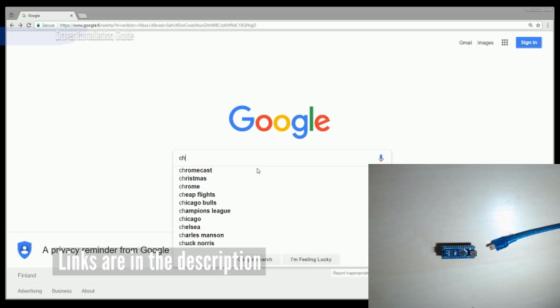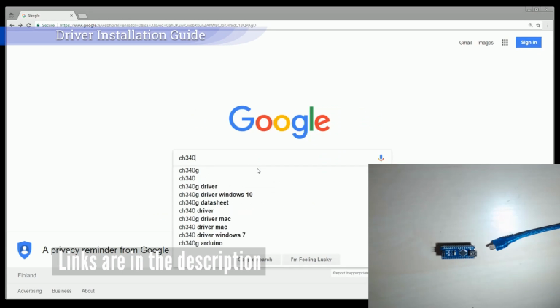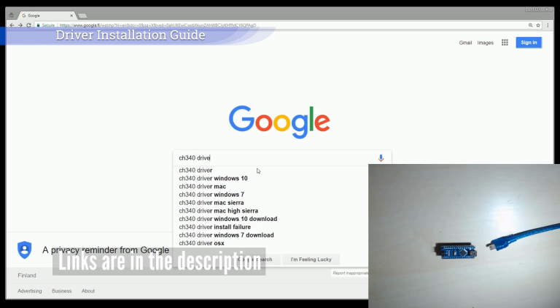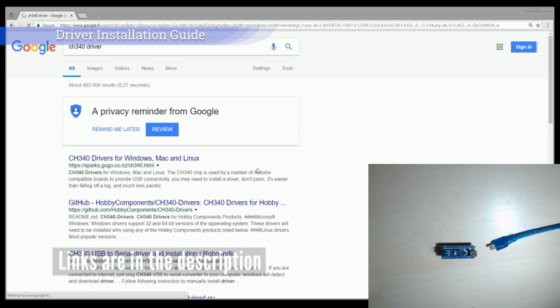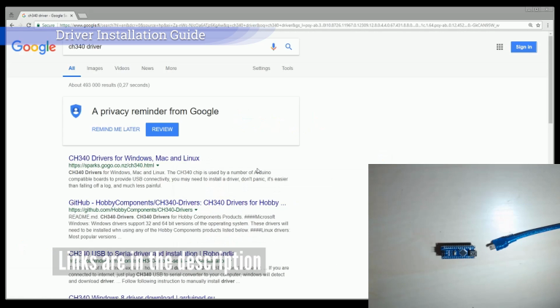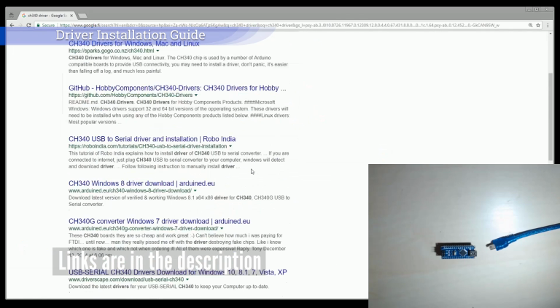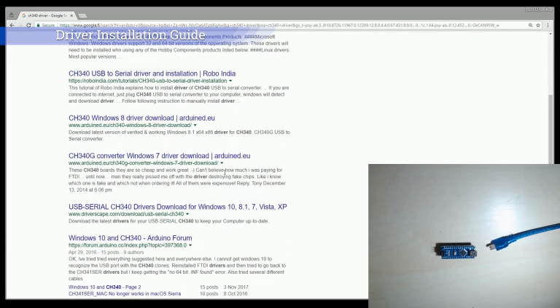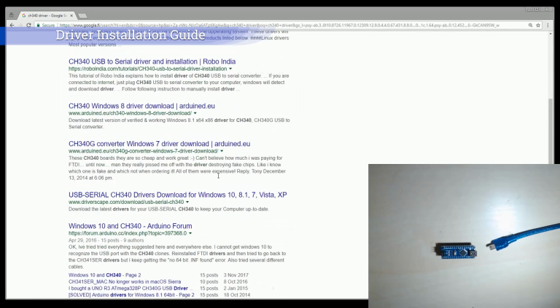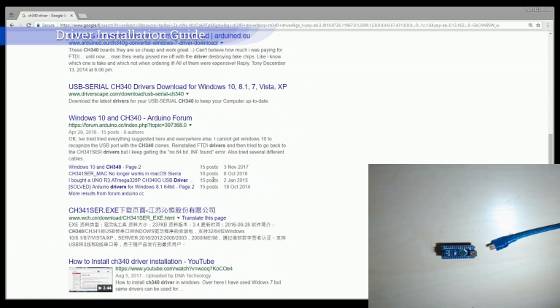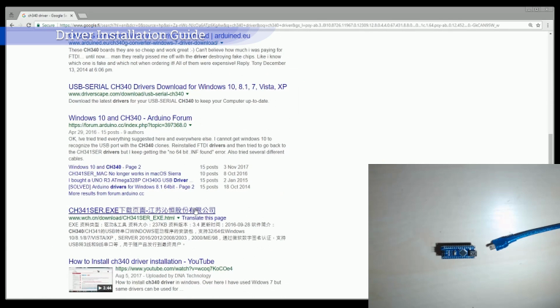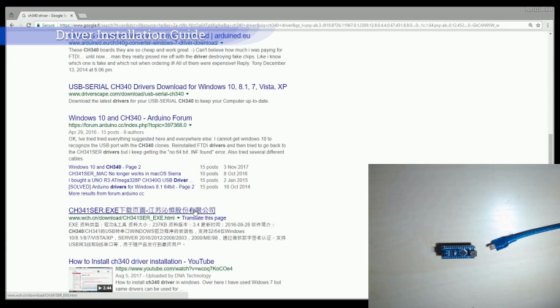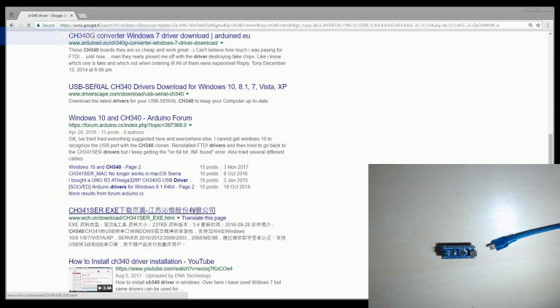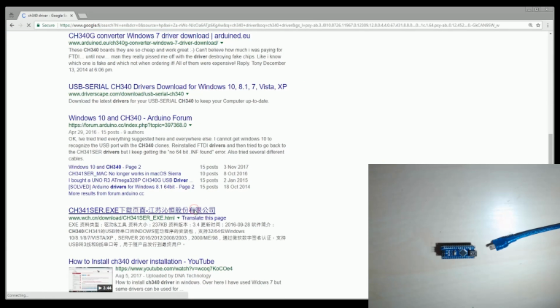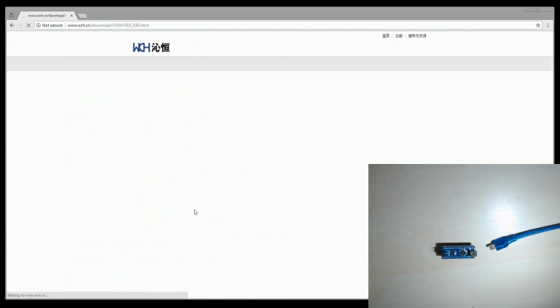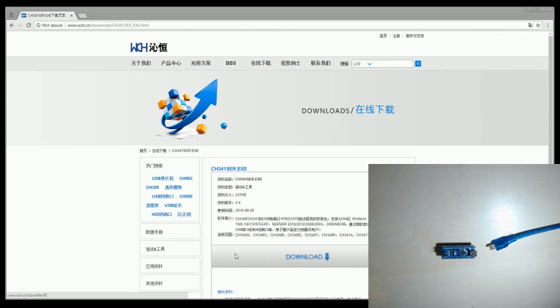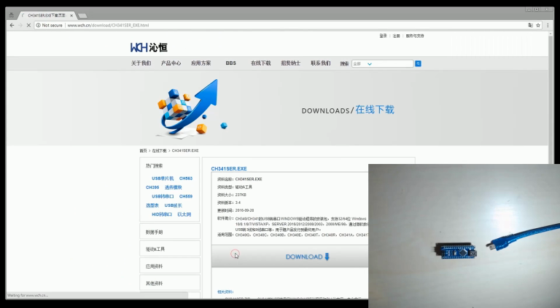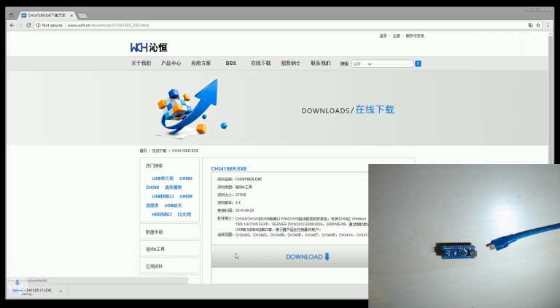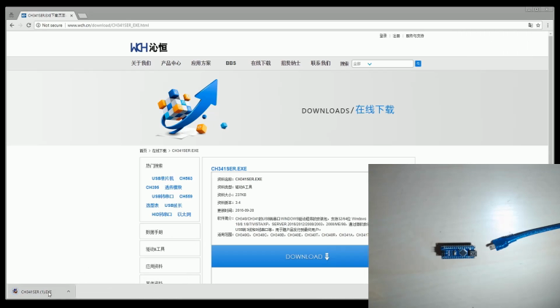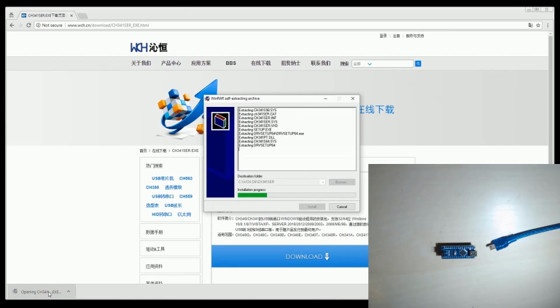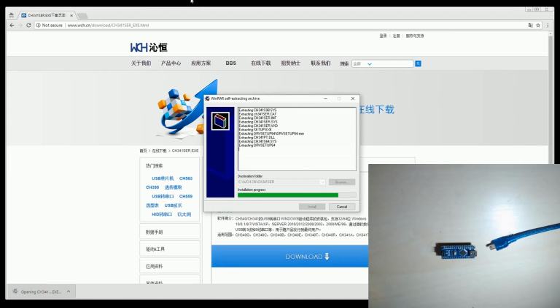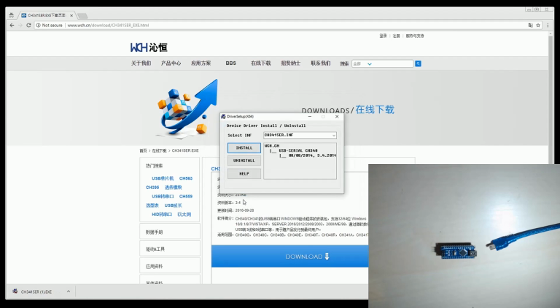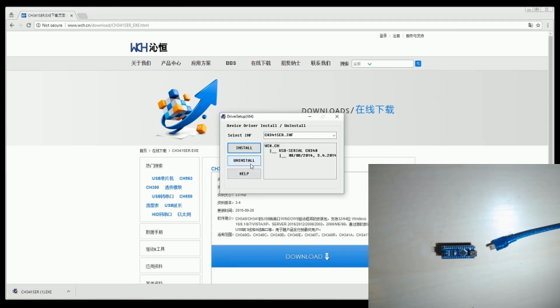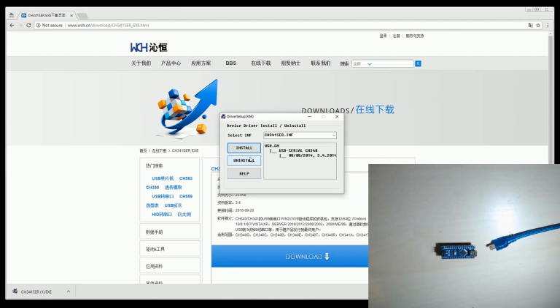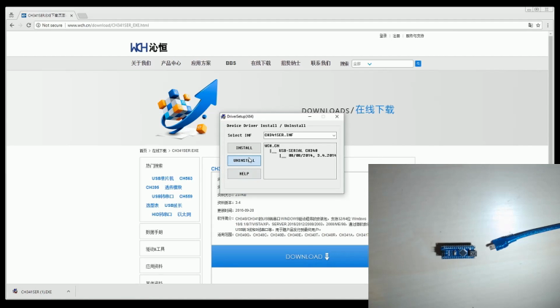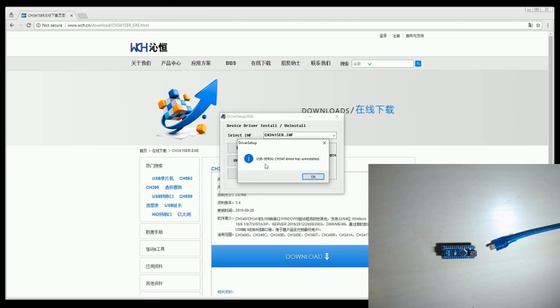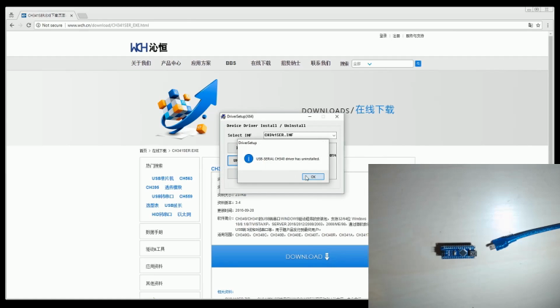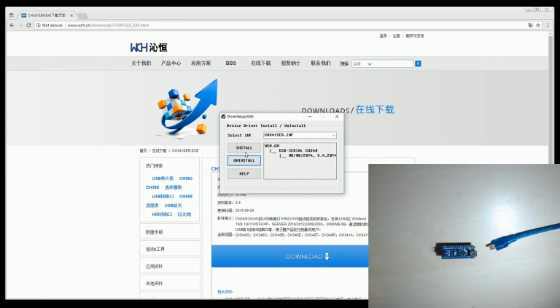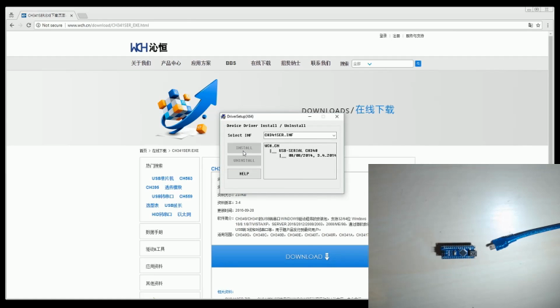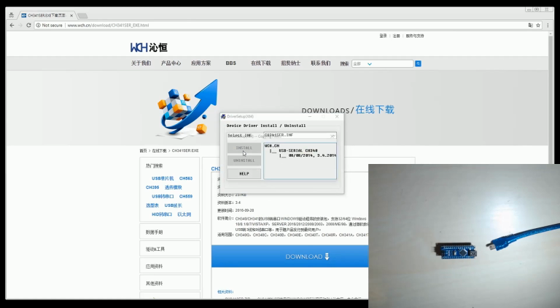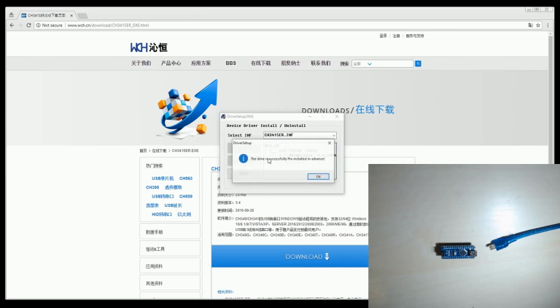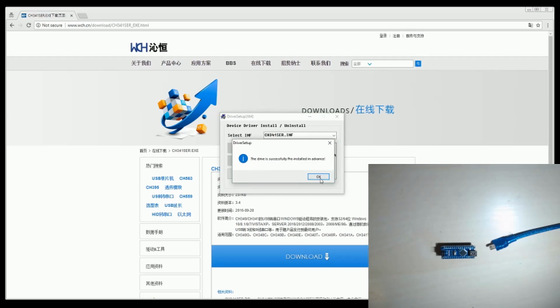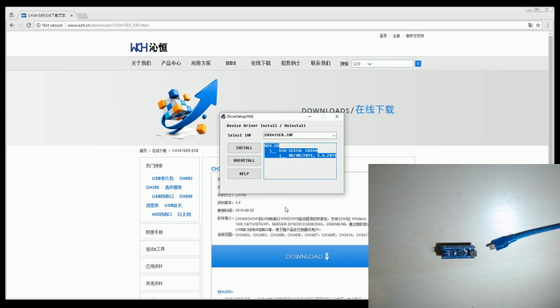Now we are going to install the CH340 driver. In order to use a Chinese Arduino board, we need the driver. If it is not working, uninstall and install again.